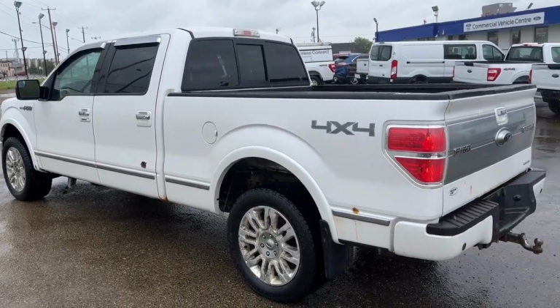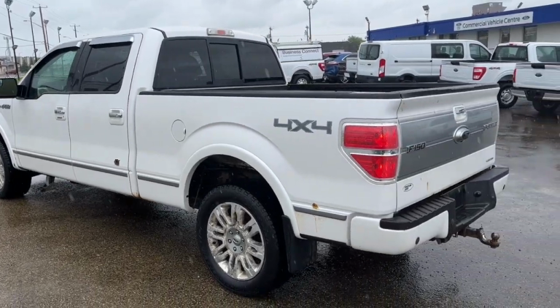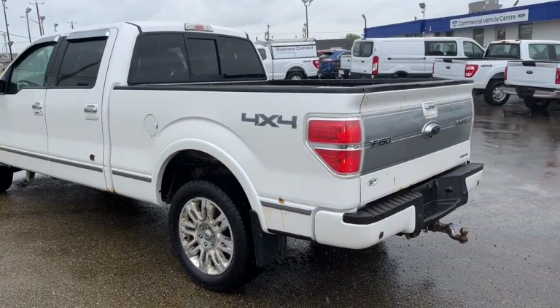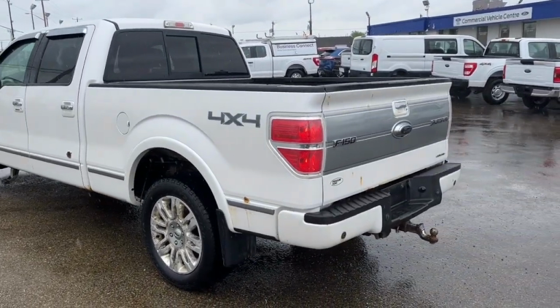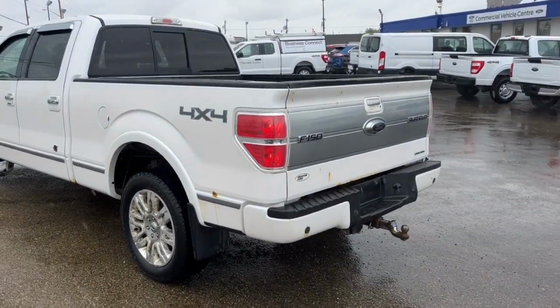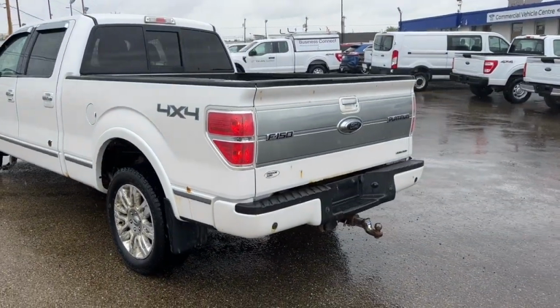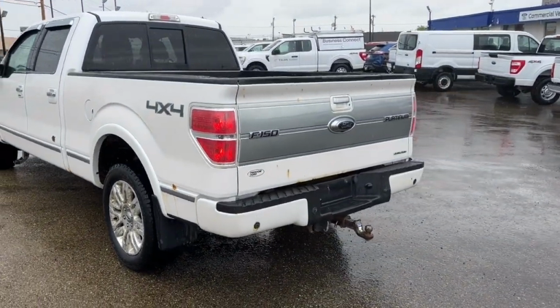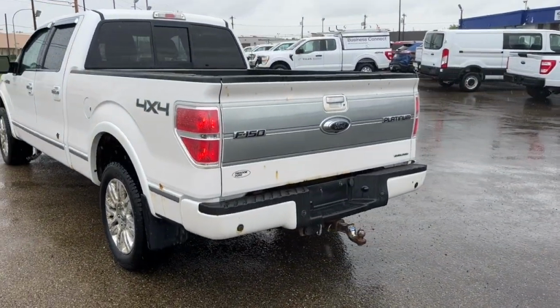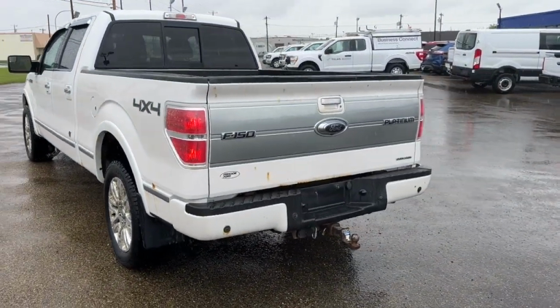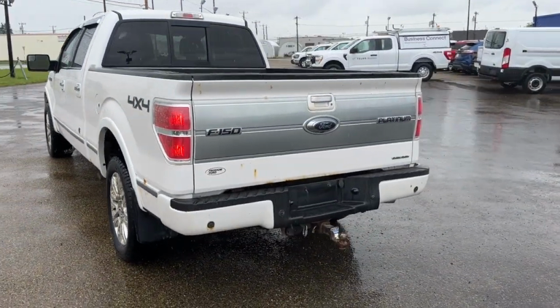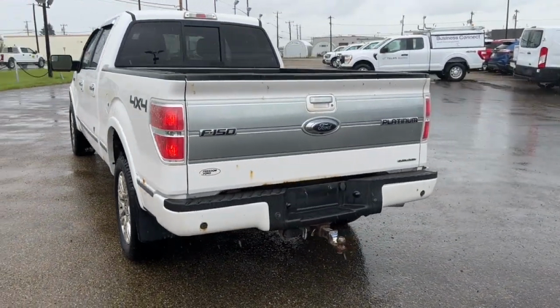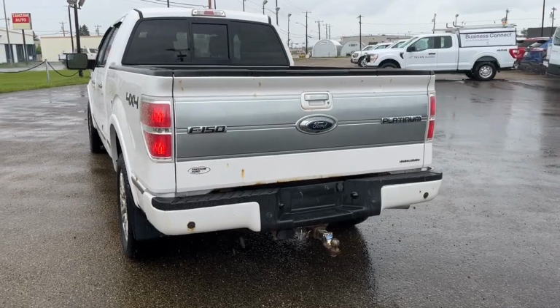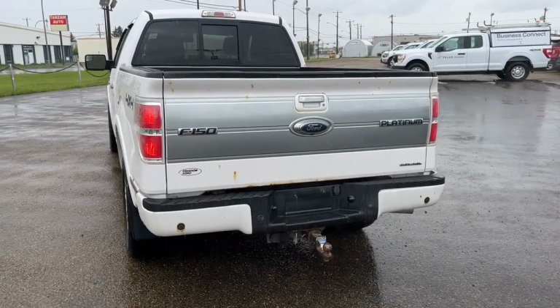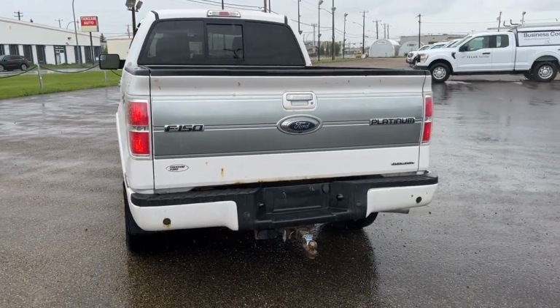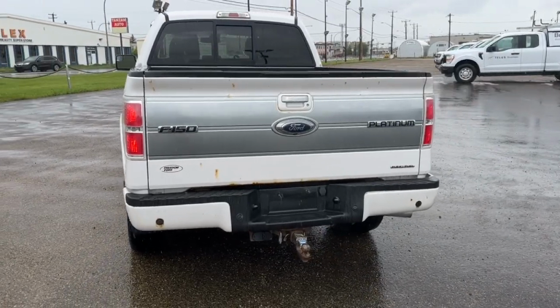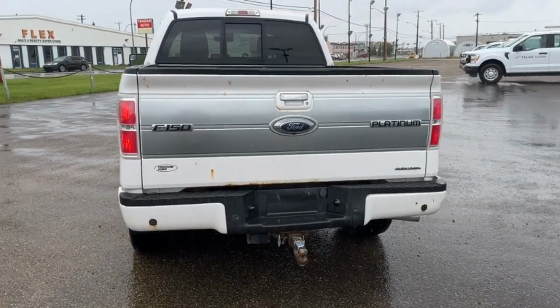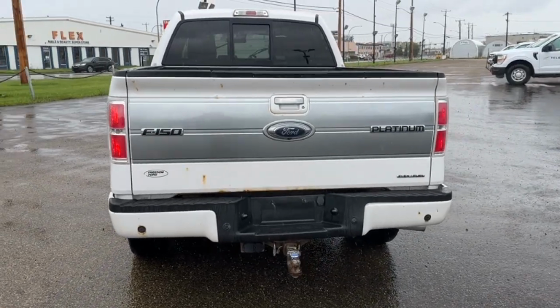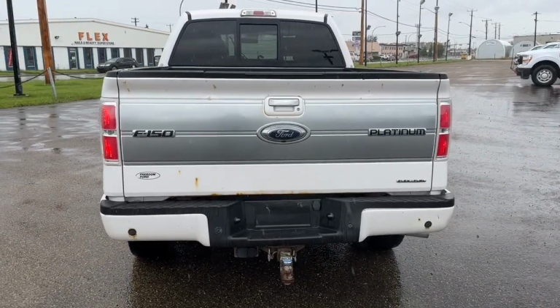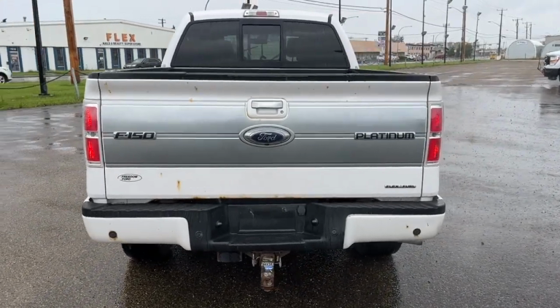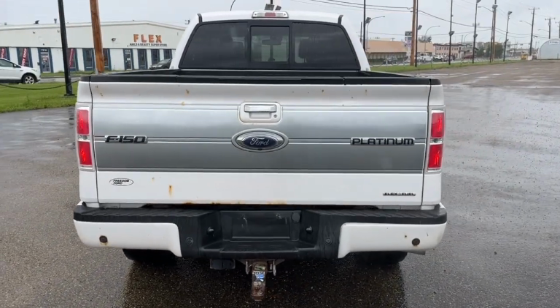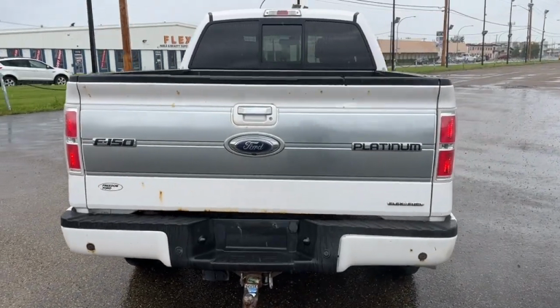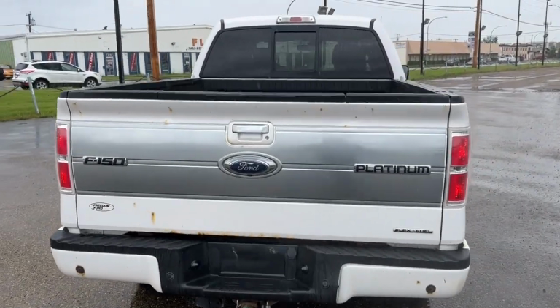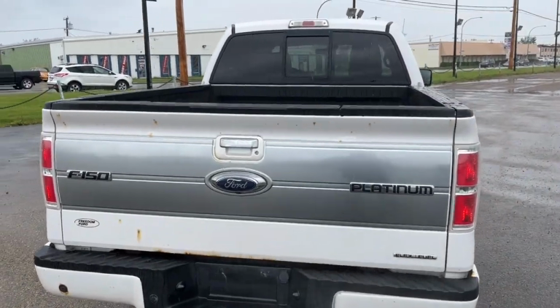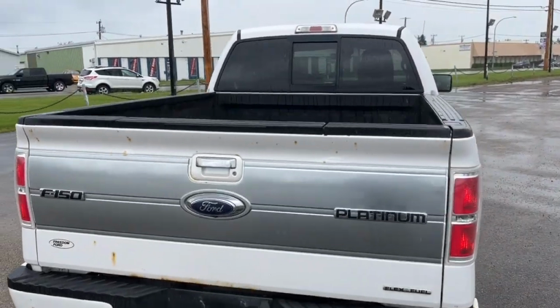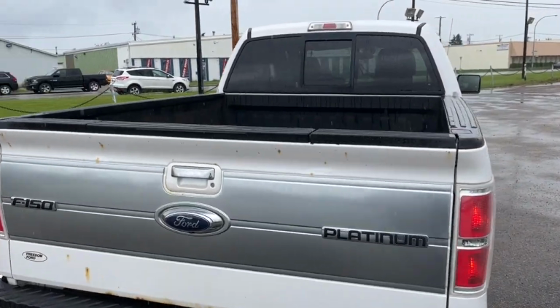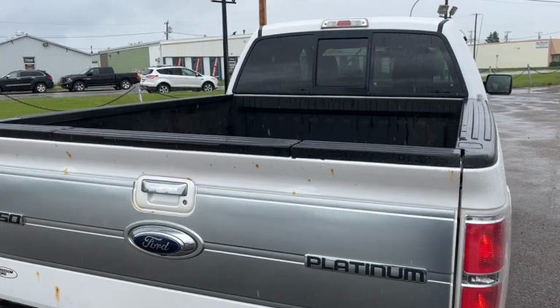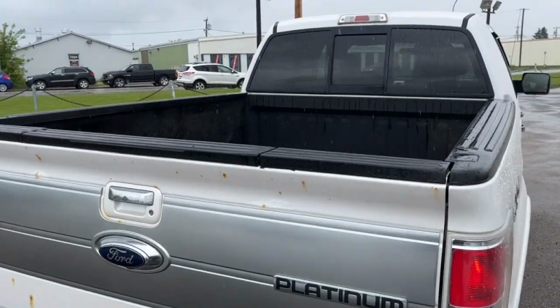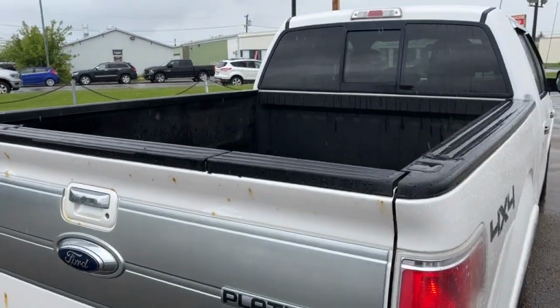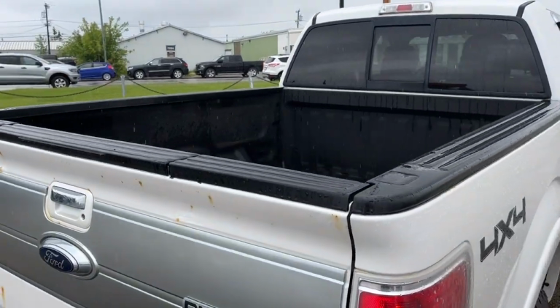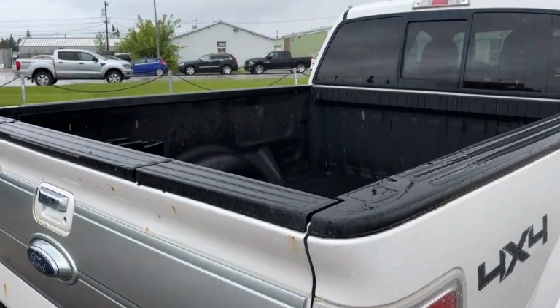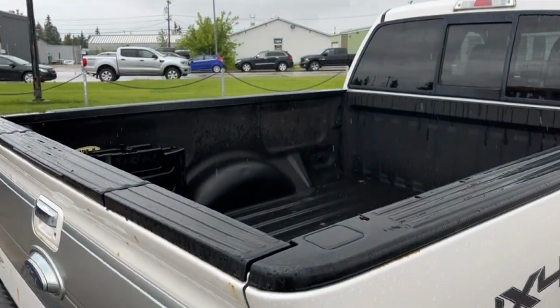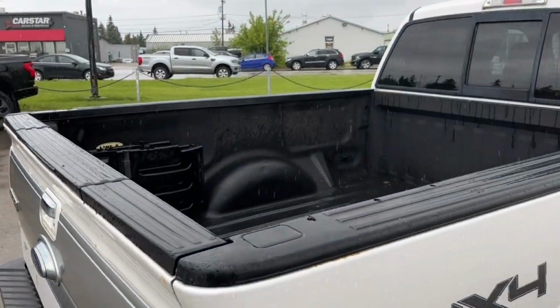We have a six-and-a-half foot box, and coming around to the back we have a reverse camera with sensors, the trailer tow package, a tailgate step, and lastly the pickup box extender.